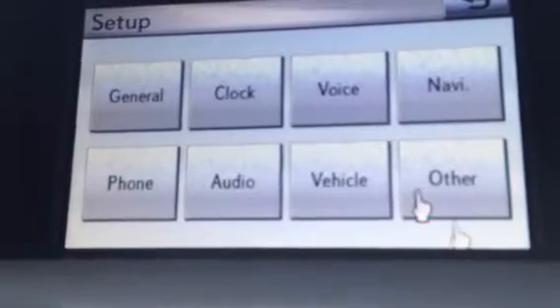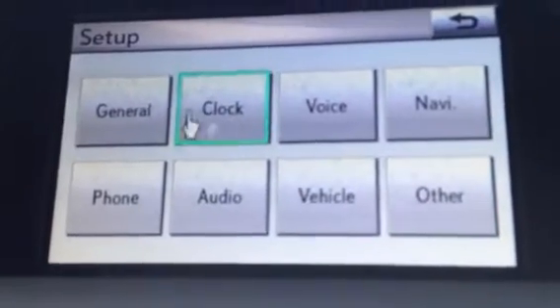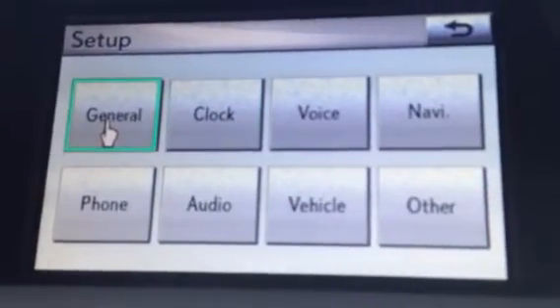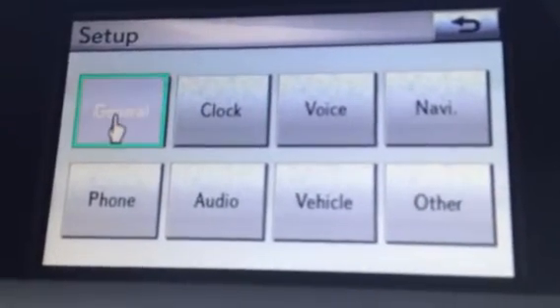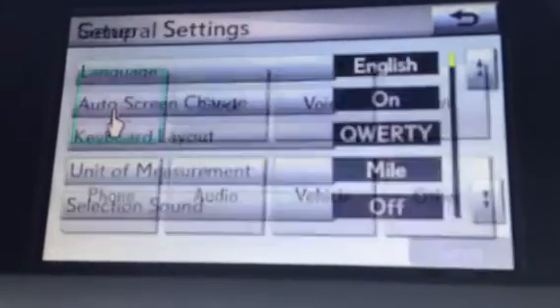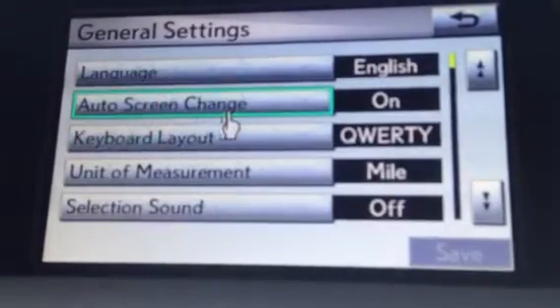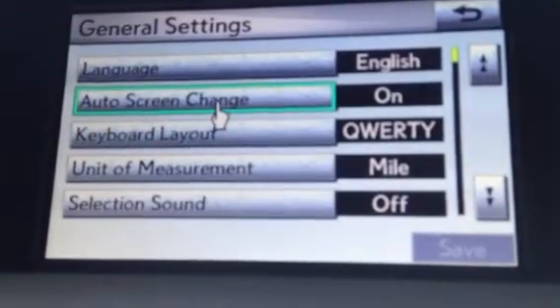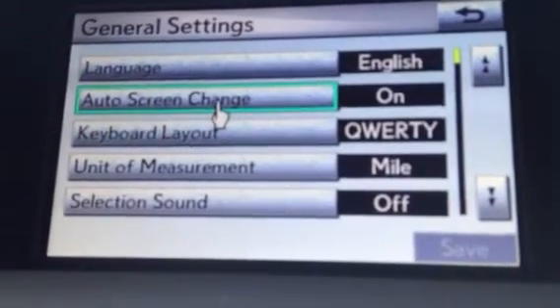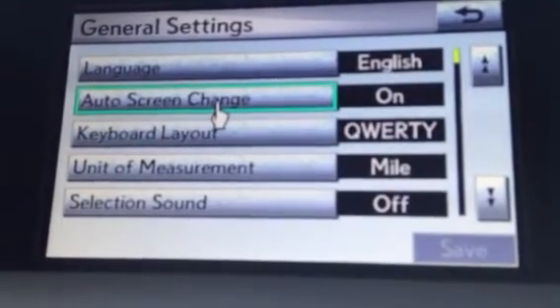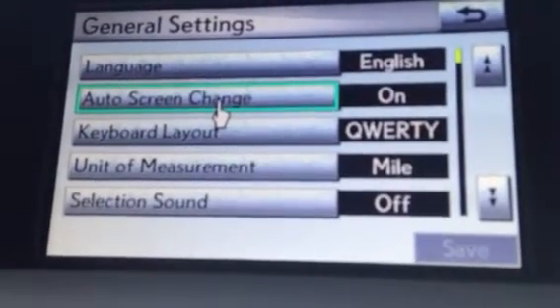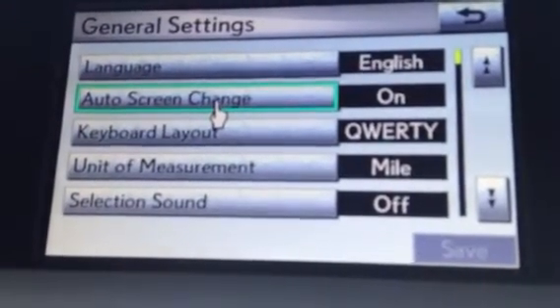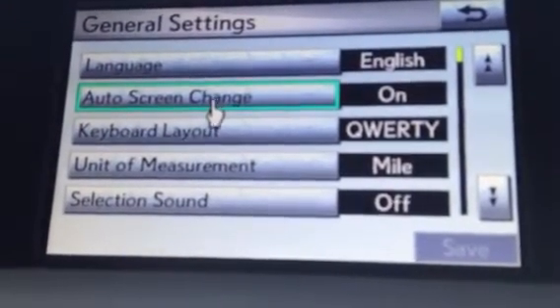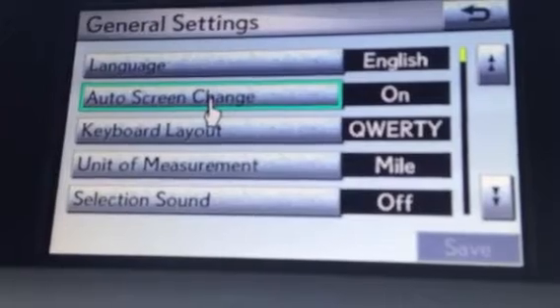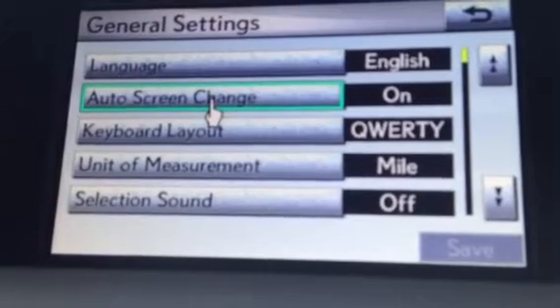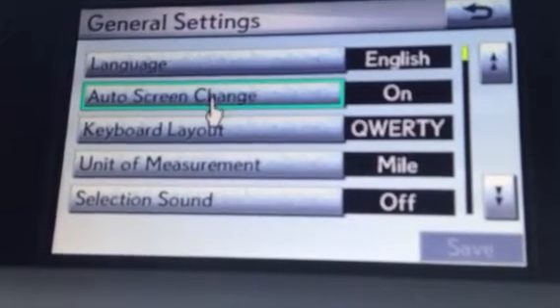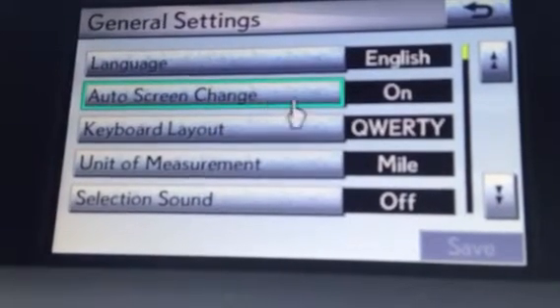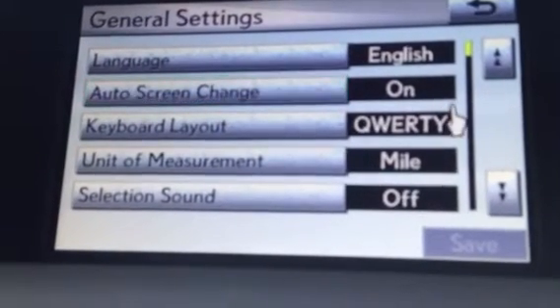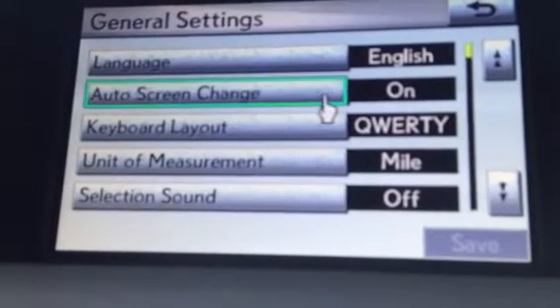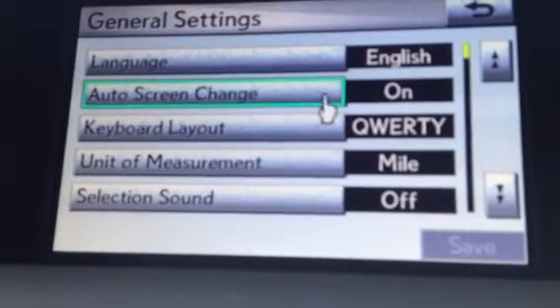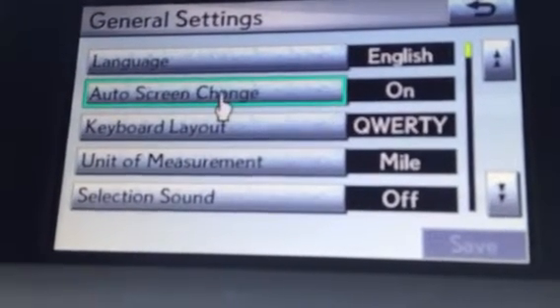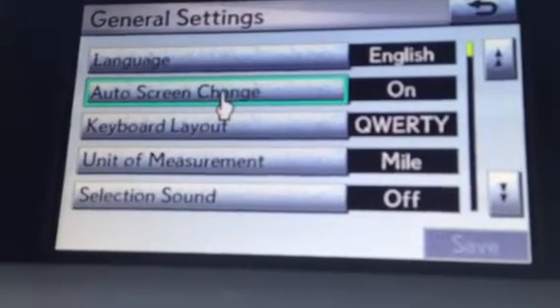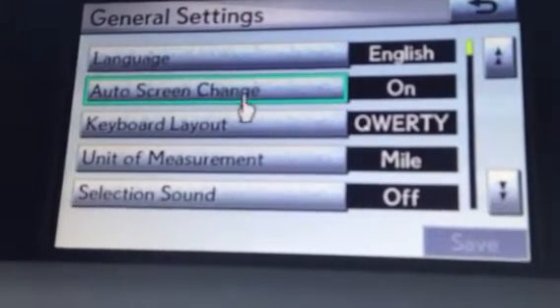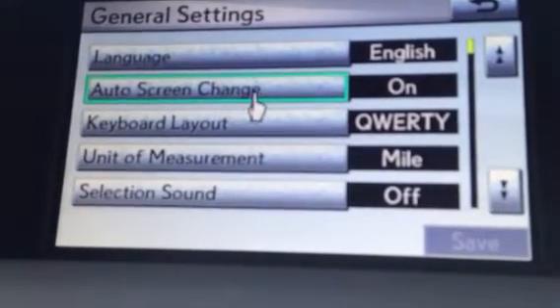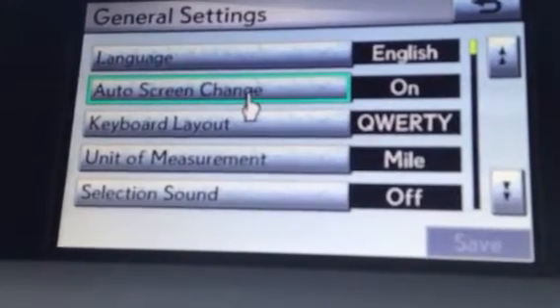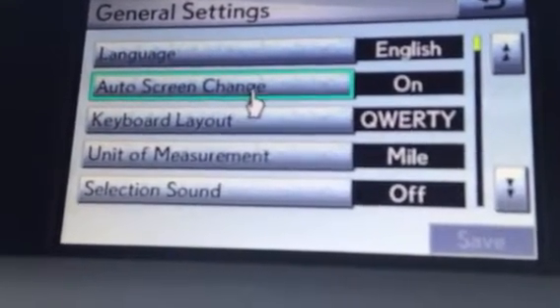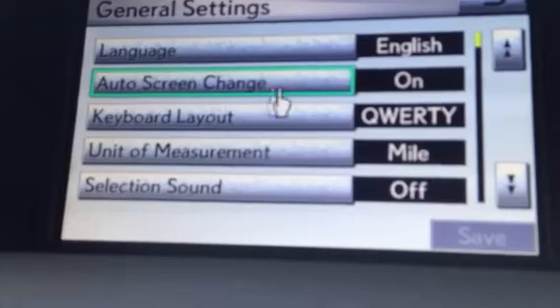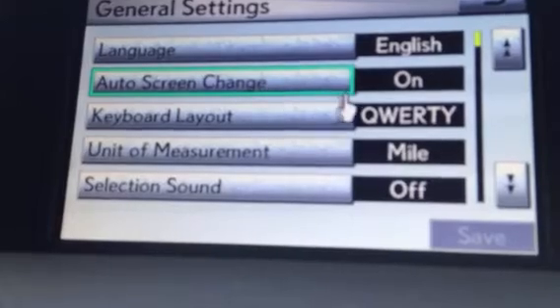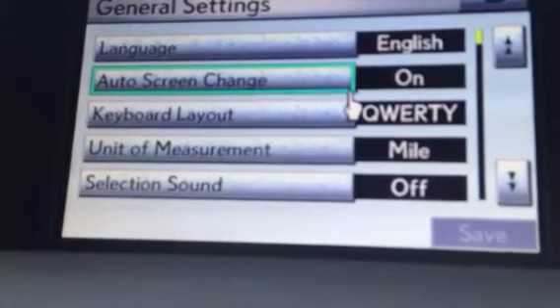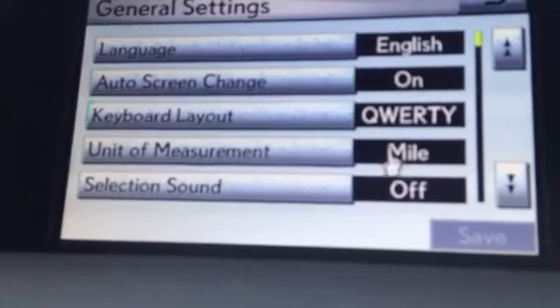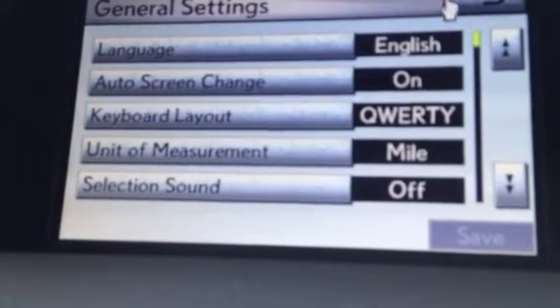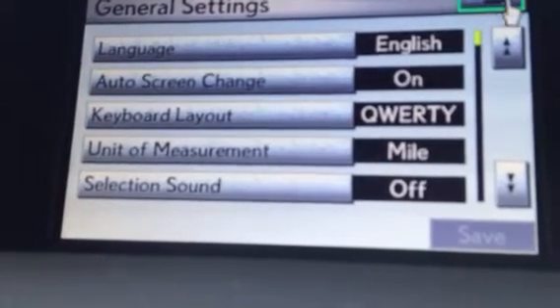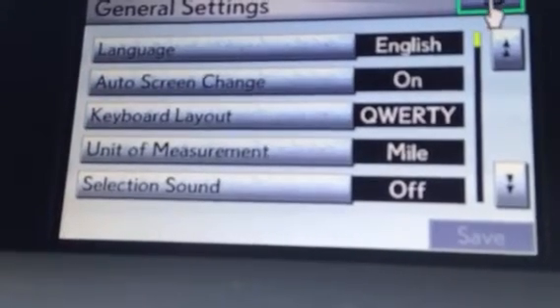Another one I always like to point out is this auto screen change, because it will always revert back to the previous screen if you let the screen time out. You go in and turn that off, so if you're listening to your audio or you're in your climate, it will stay on that screen for you.